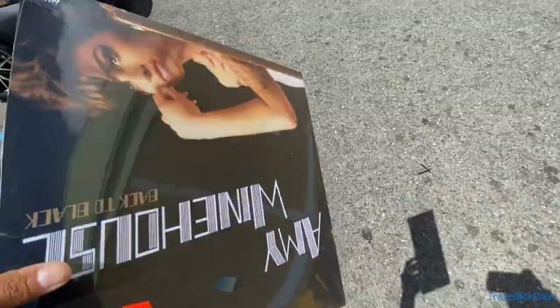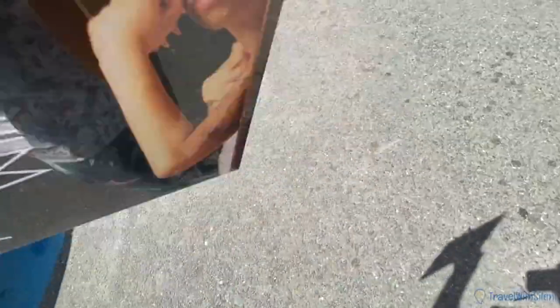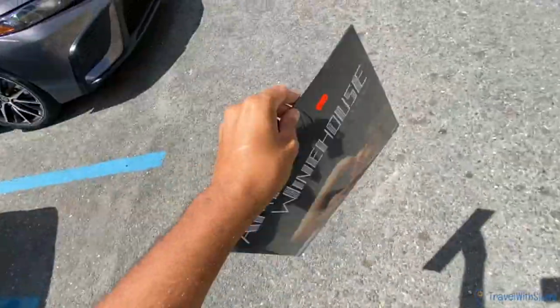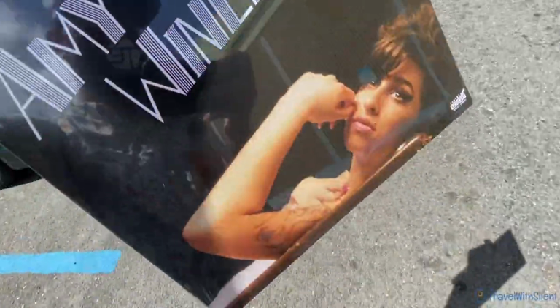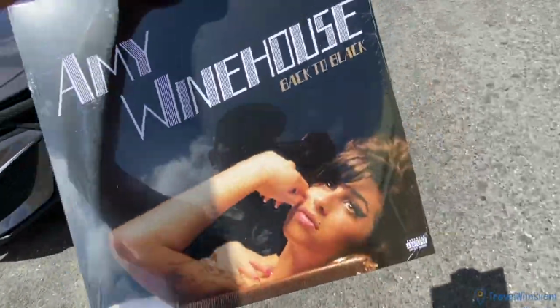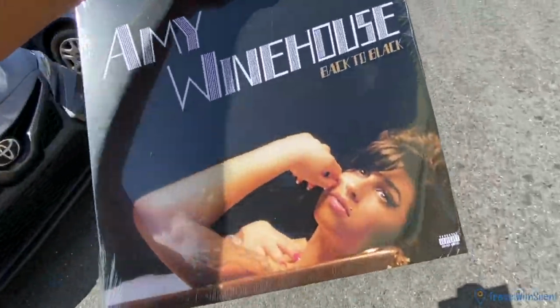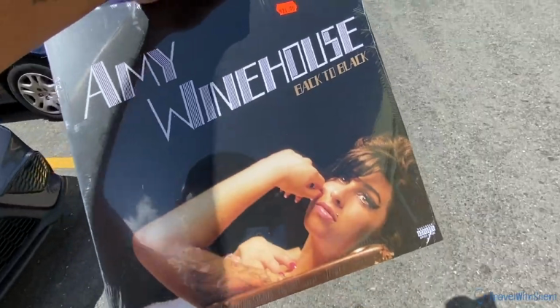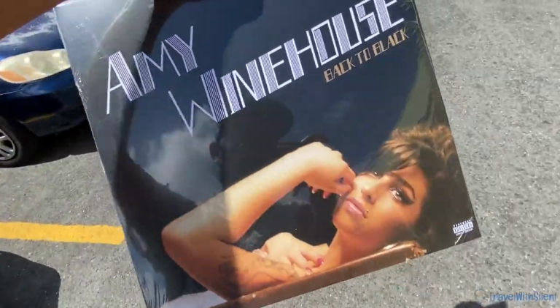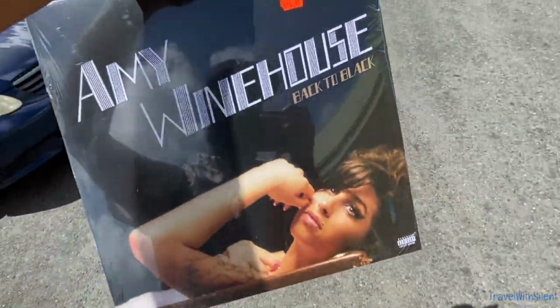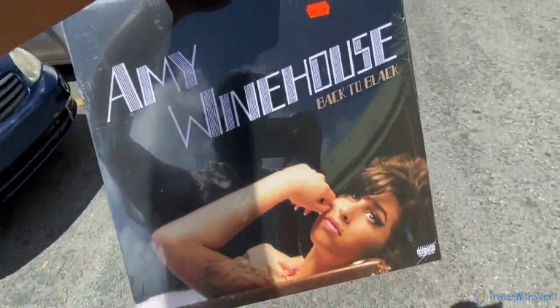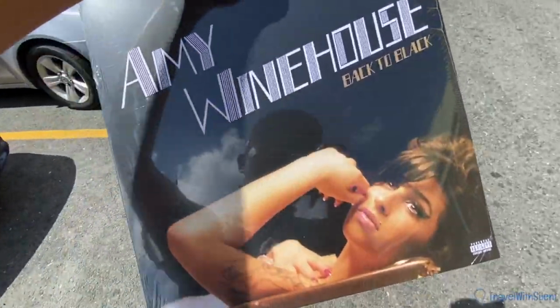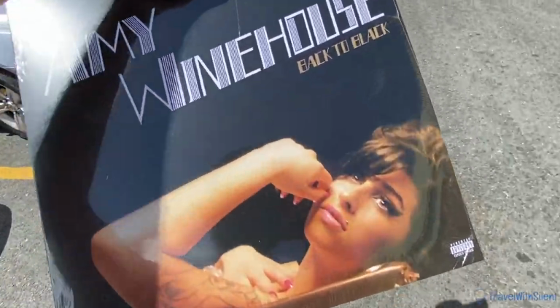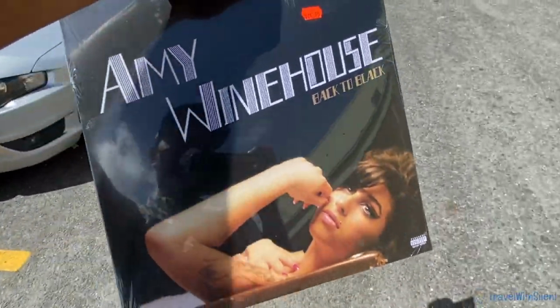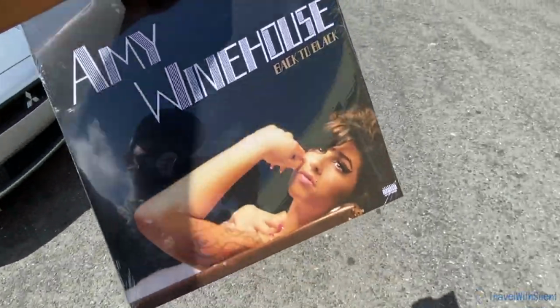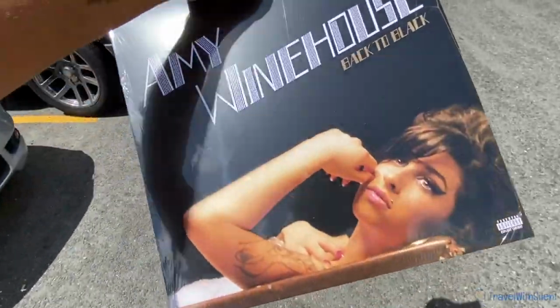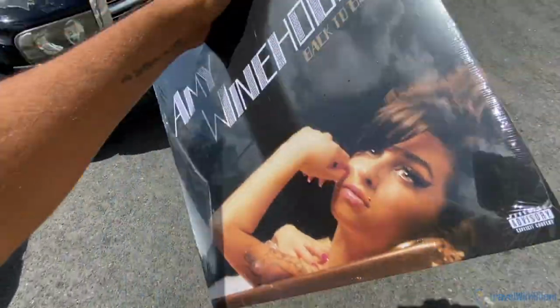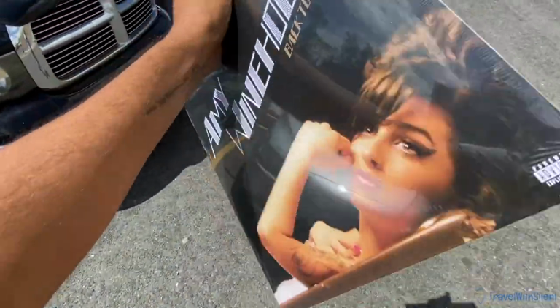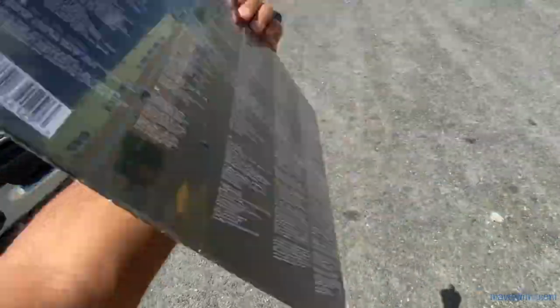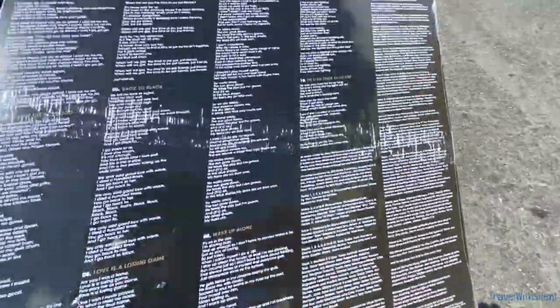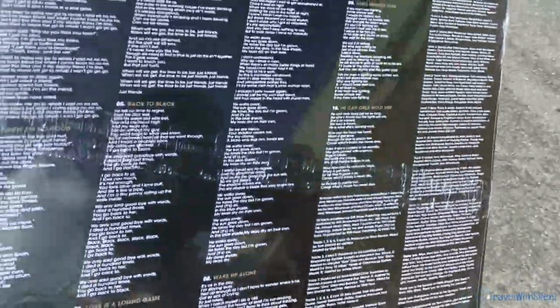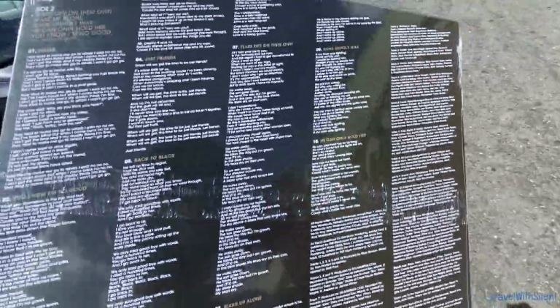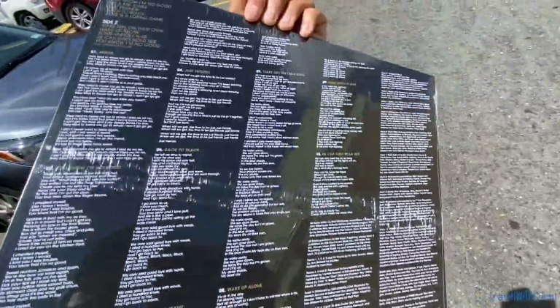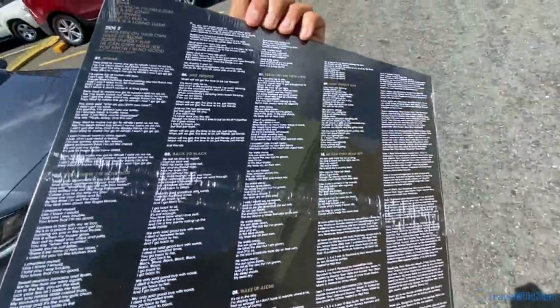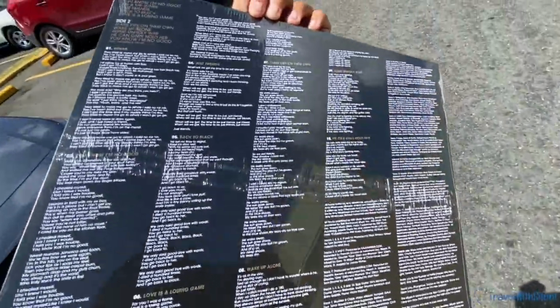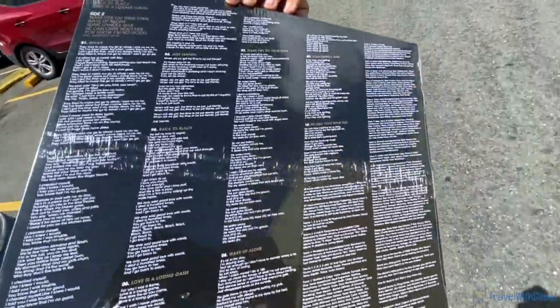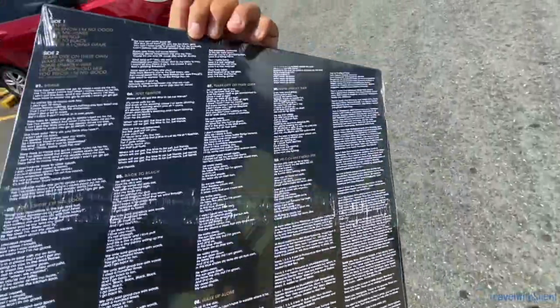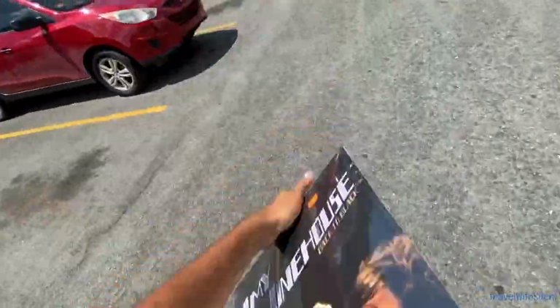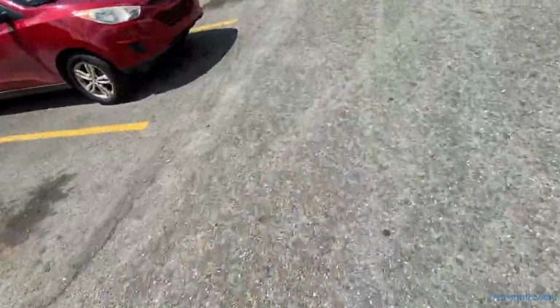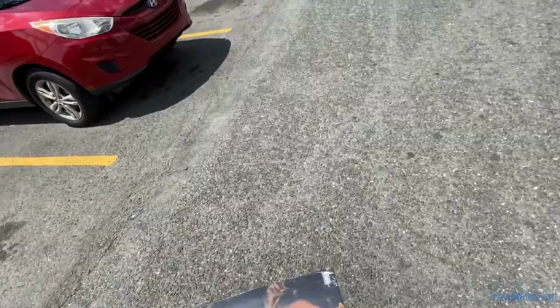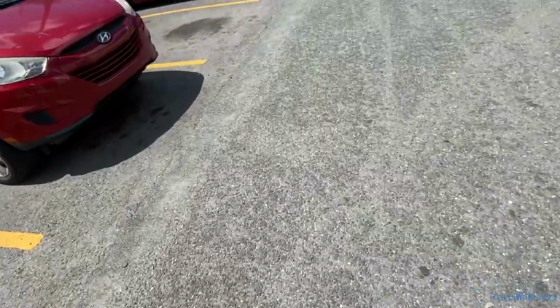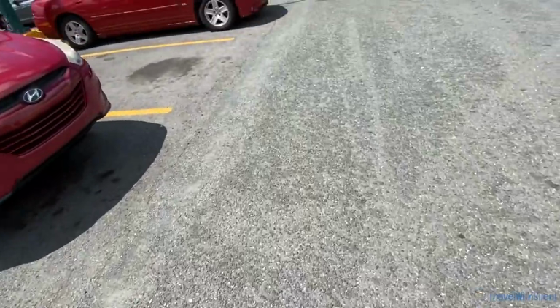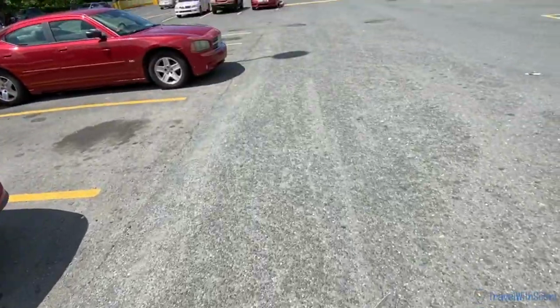I forgot to show you what I got. I got in the record store Amy Winehouse, Back to Black — an iconic album that you have to have in your vinyl collection. Not connection — collection.